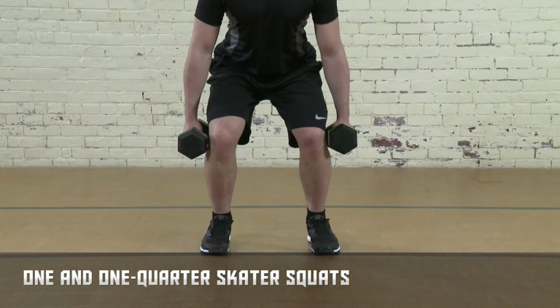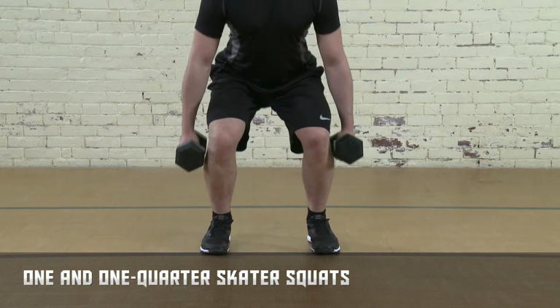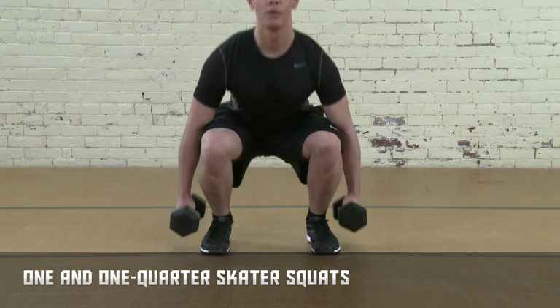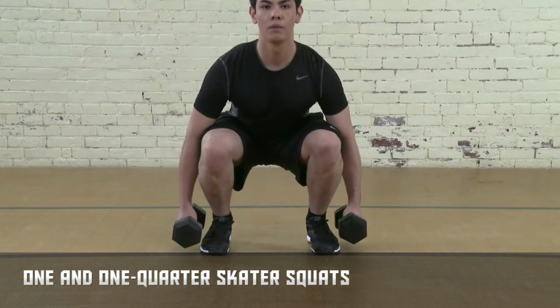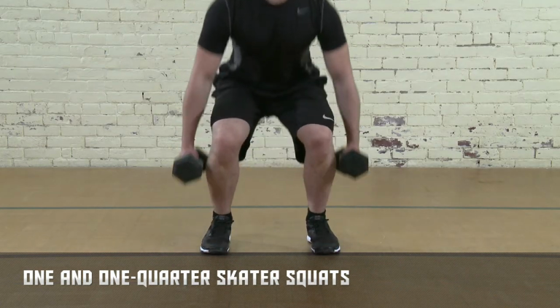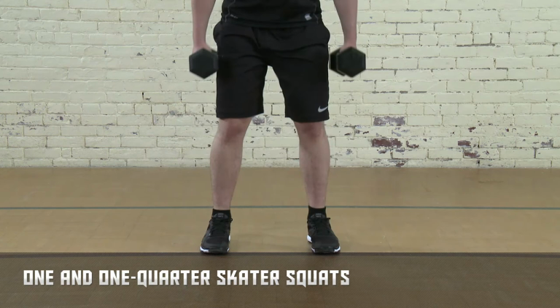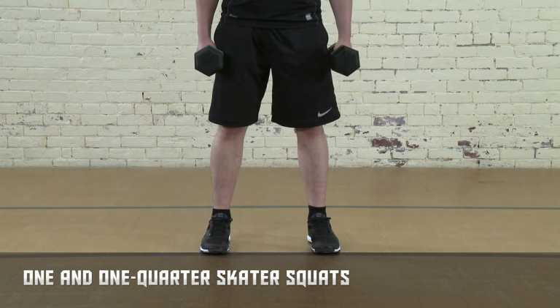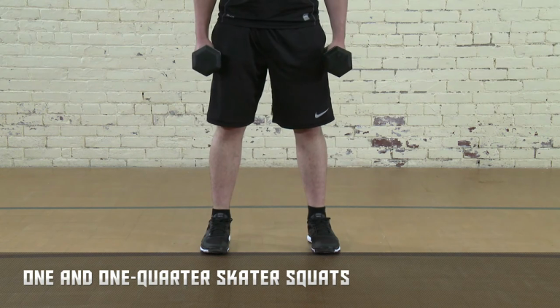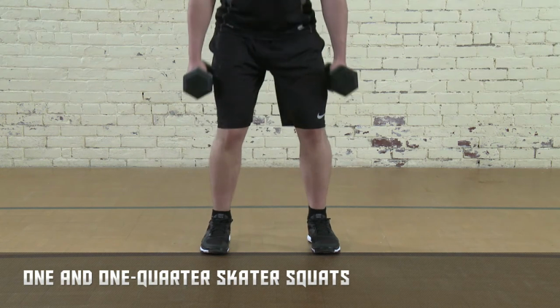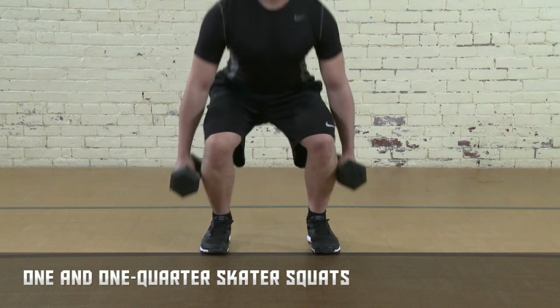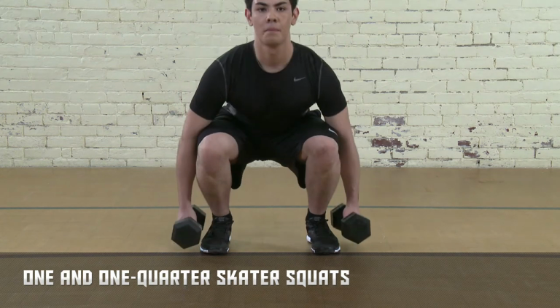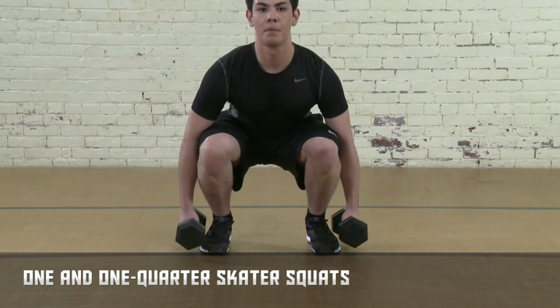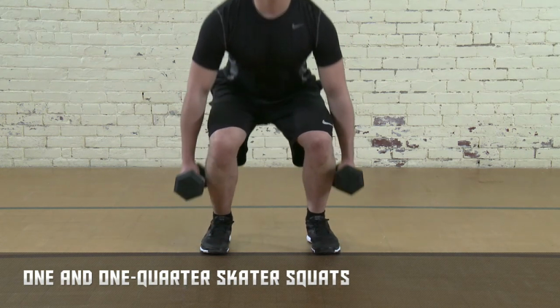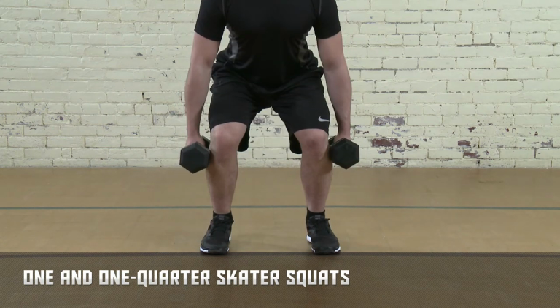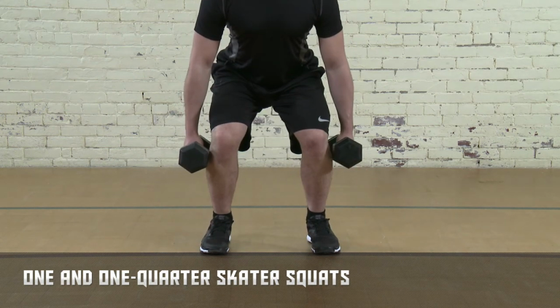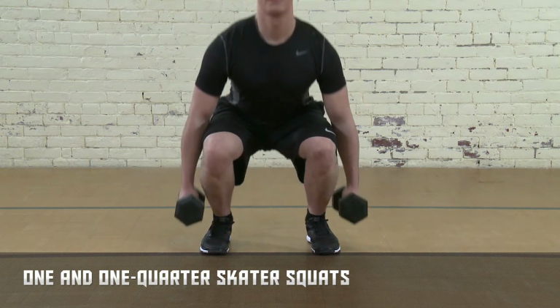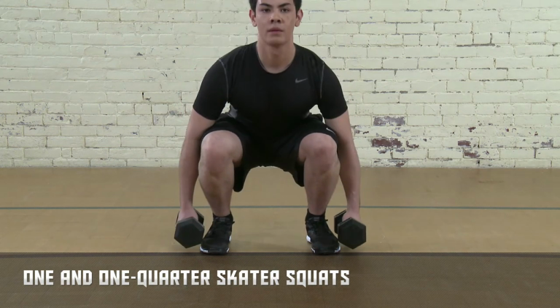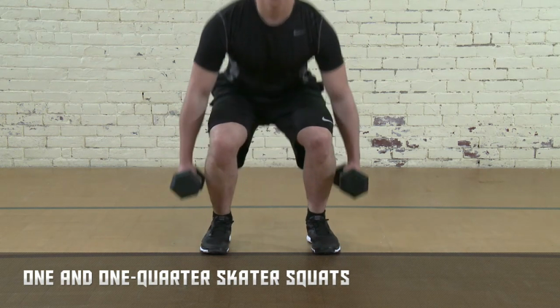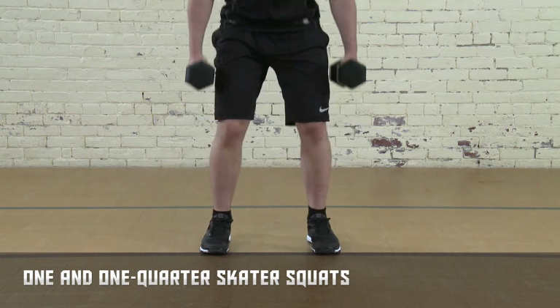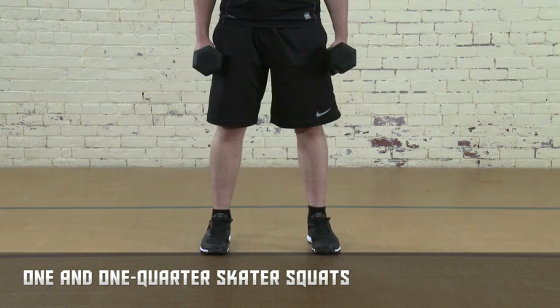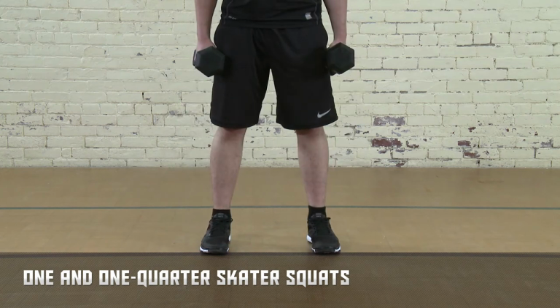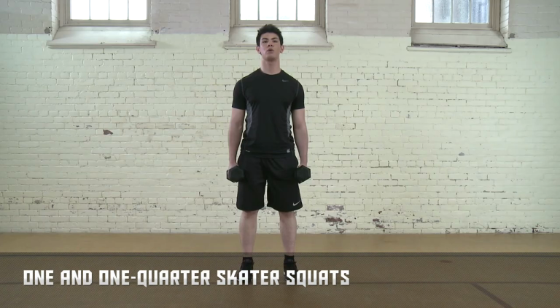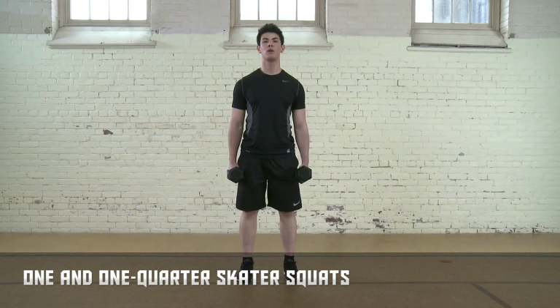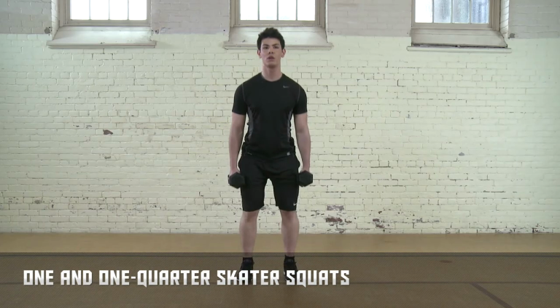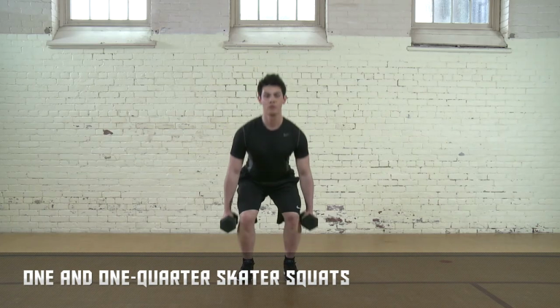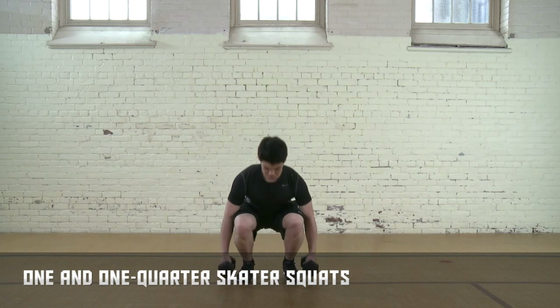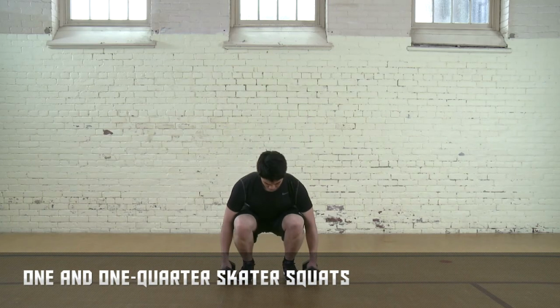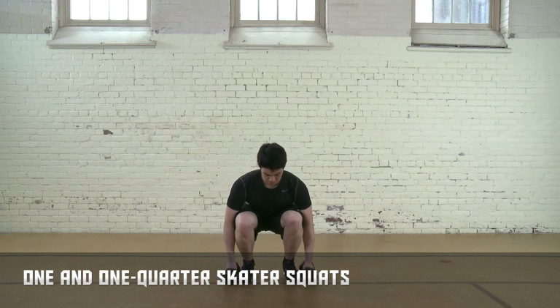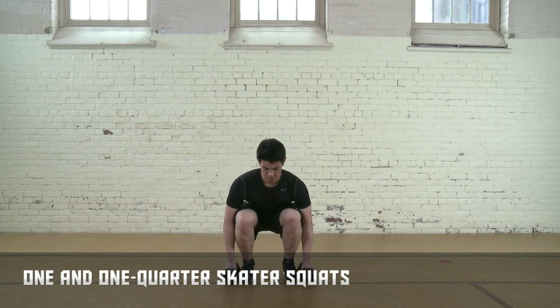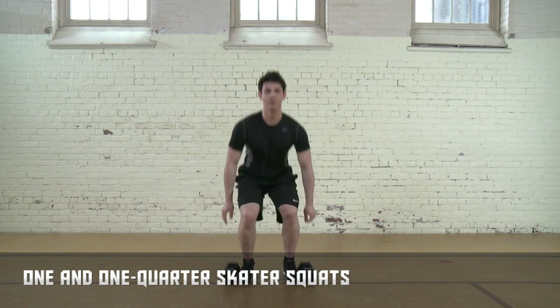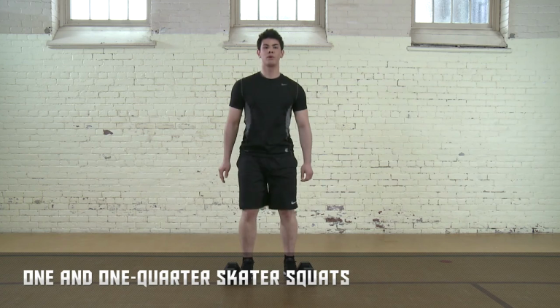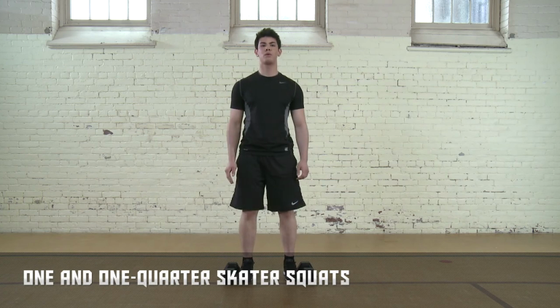This drill improves leg strength and stability. Complete one set with 10 reps lifting the equivalent of your body weight, and then do two sets of 5 to 8 reps lifting your maximum weight. Rest for 60 to 90 seconds.